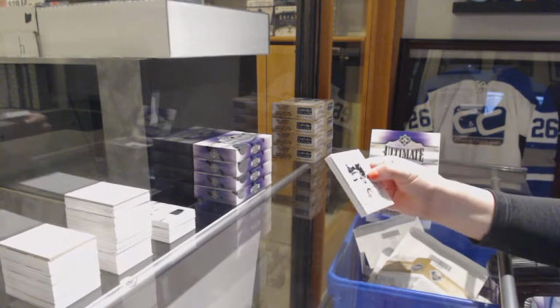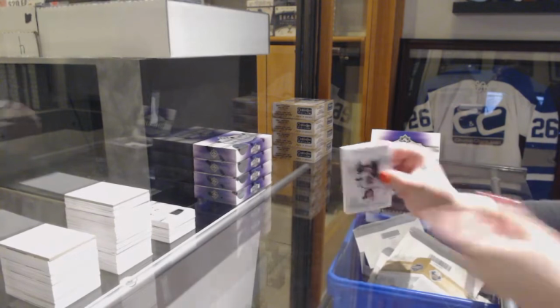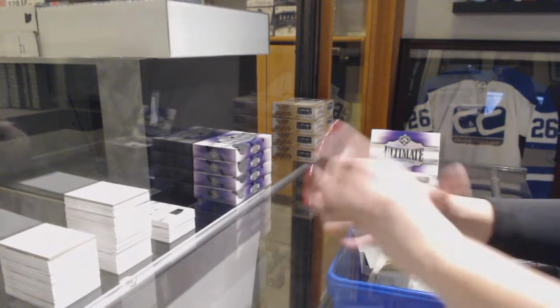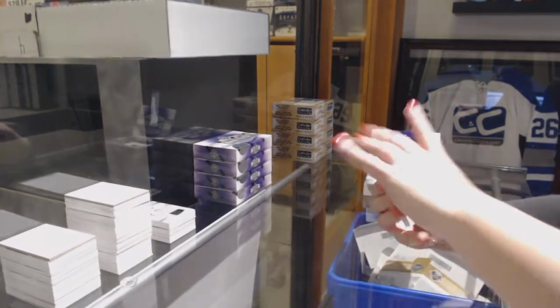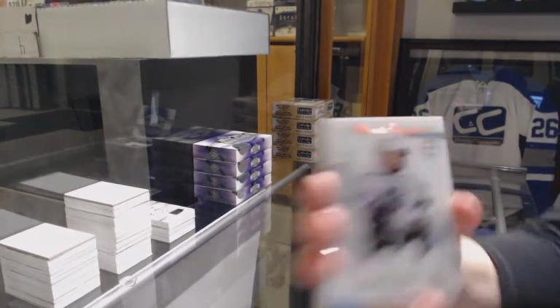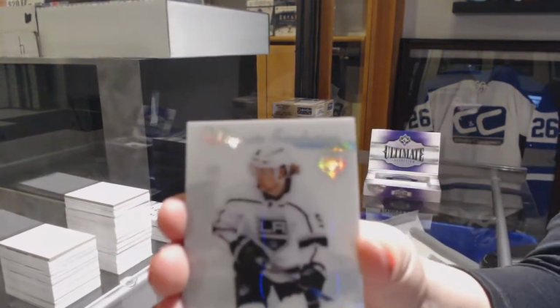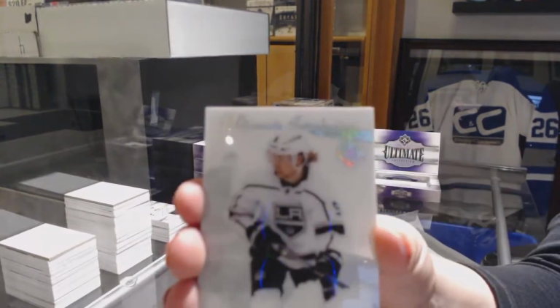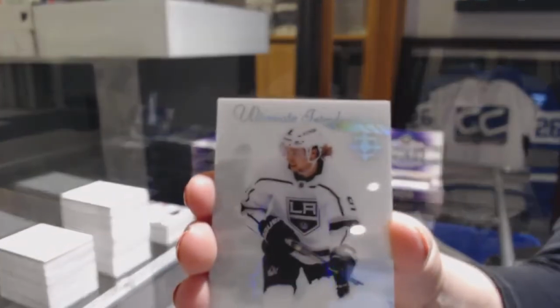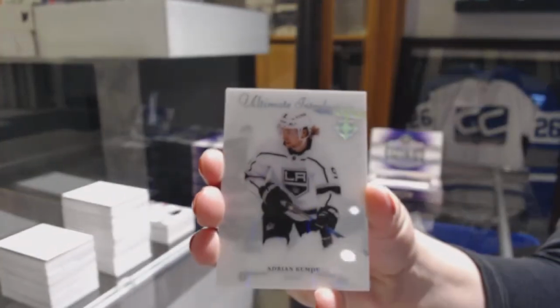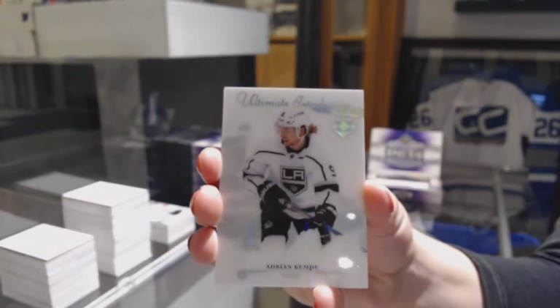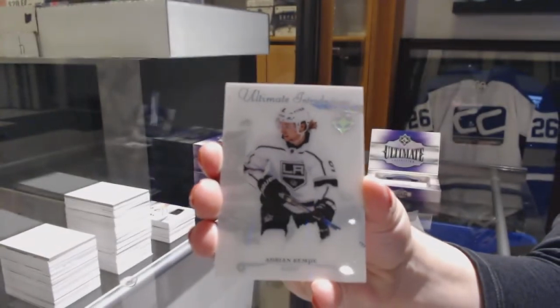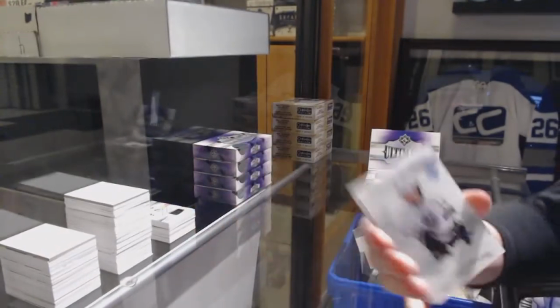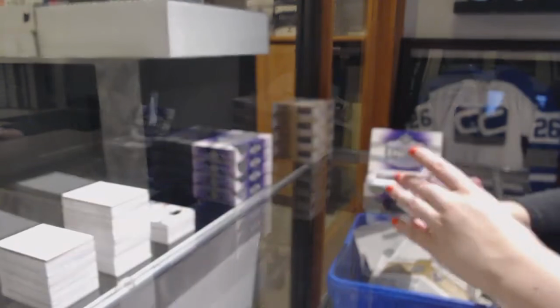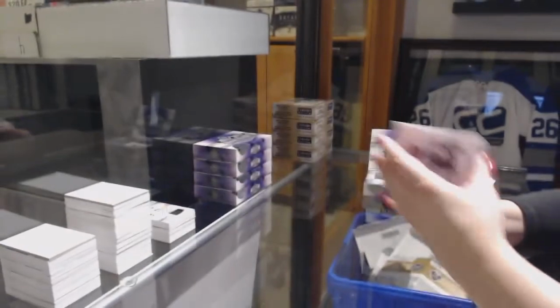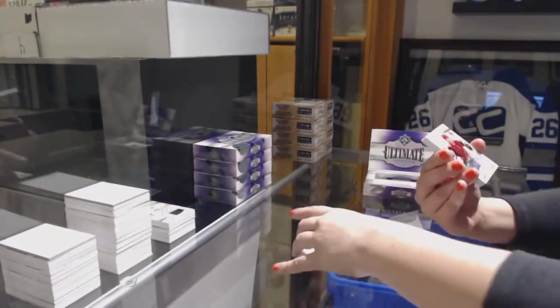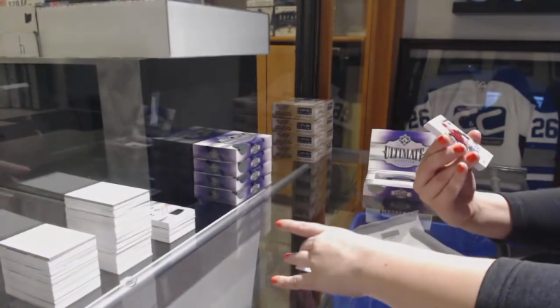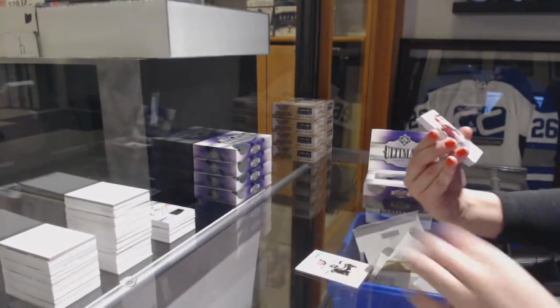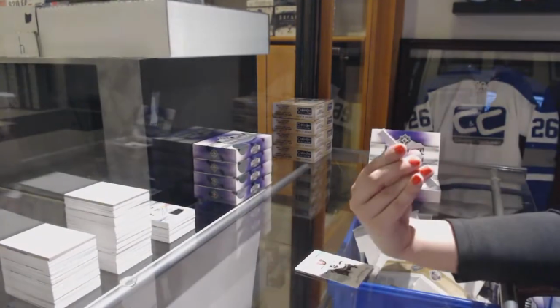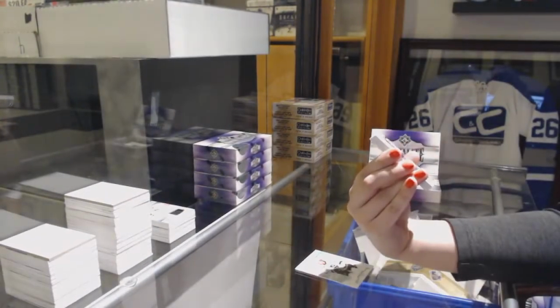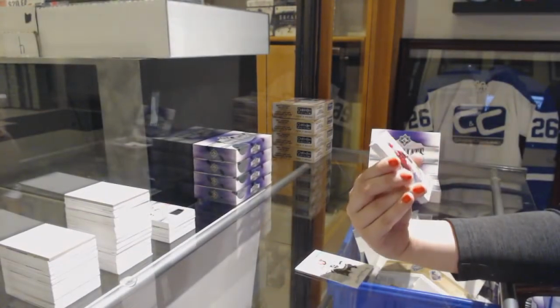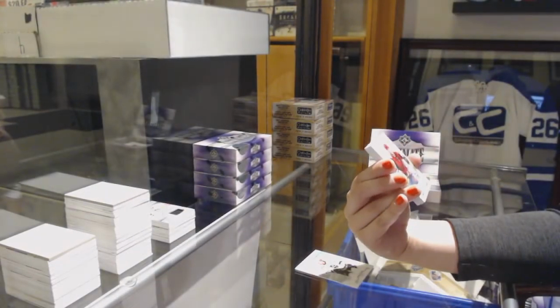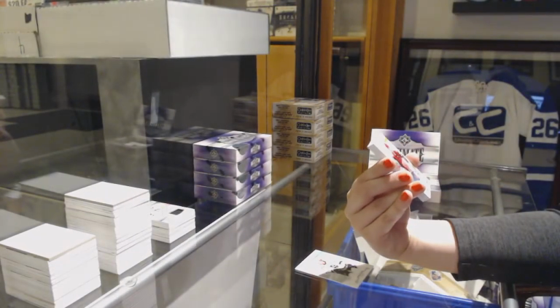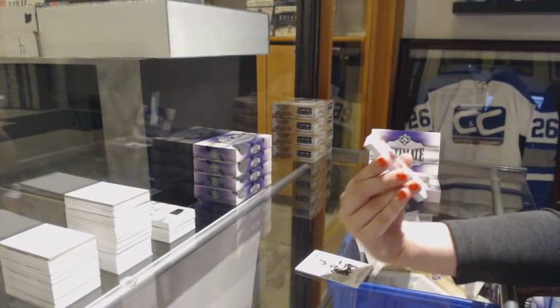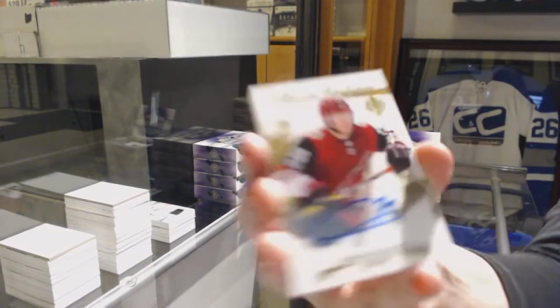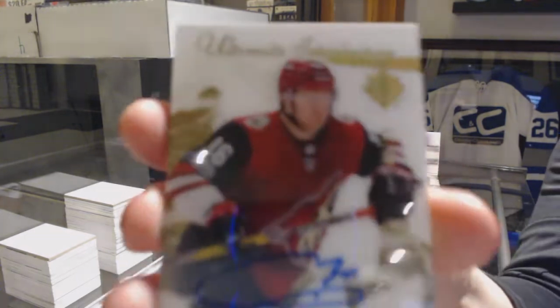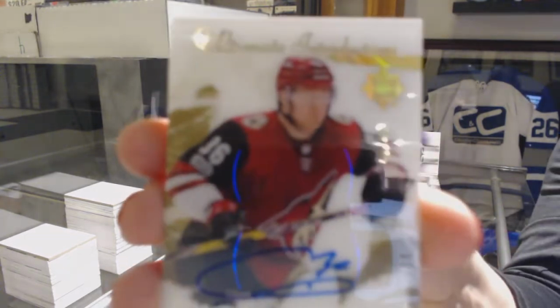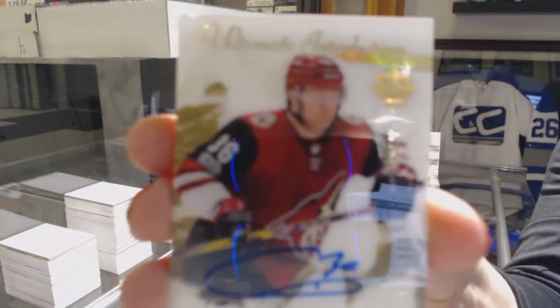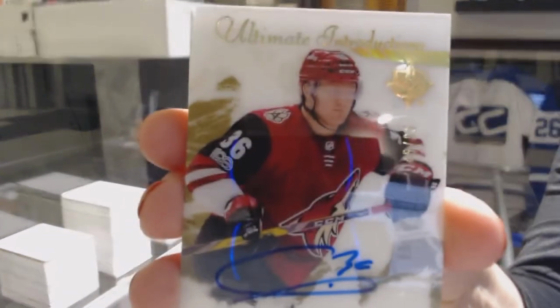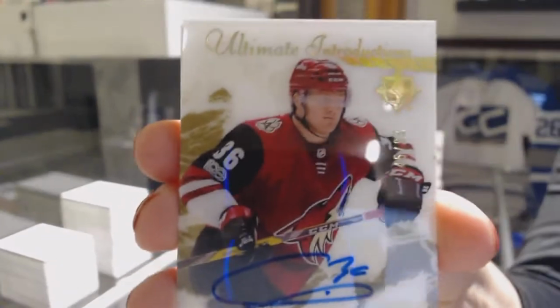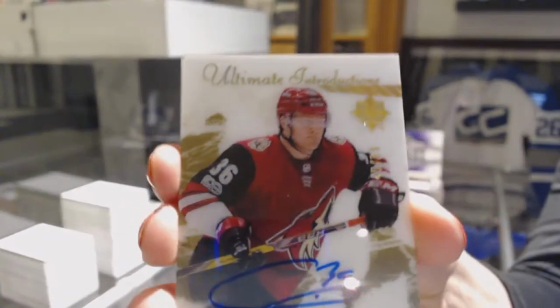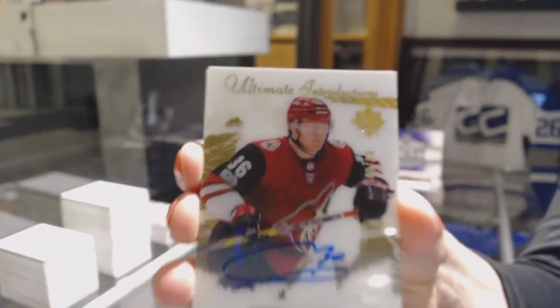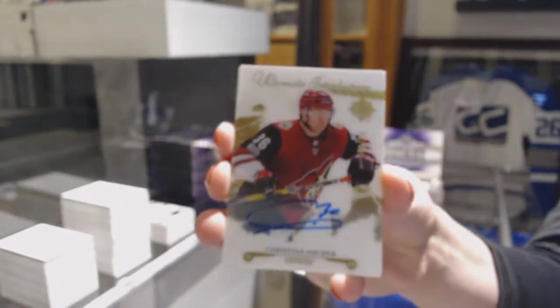We've got an introduction for the Los Angeles Kings, Adrian Kempe. We've got an introduction gold auto, number to 199 for the Arizona Coyotes, Christian Fischer.